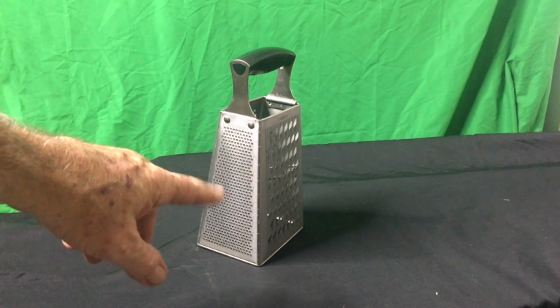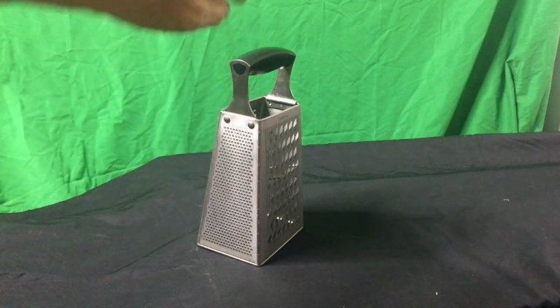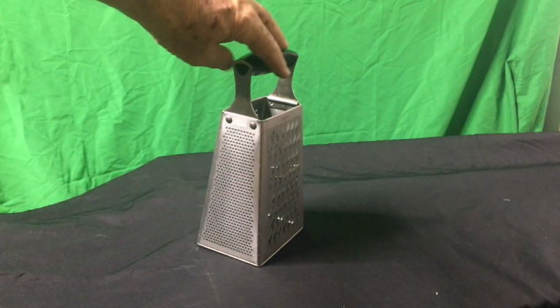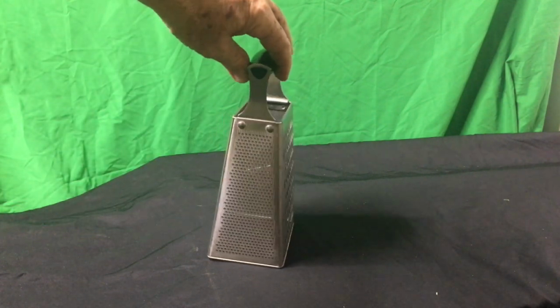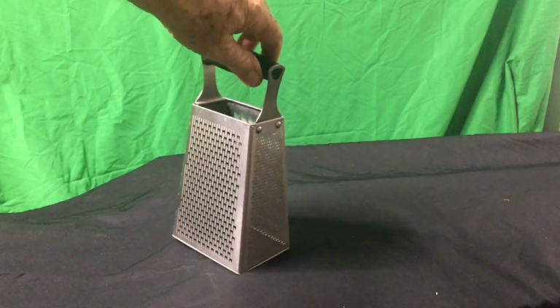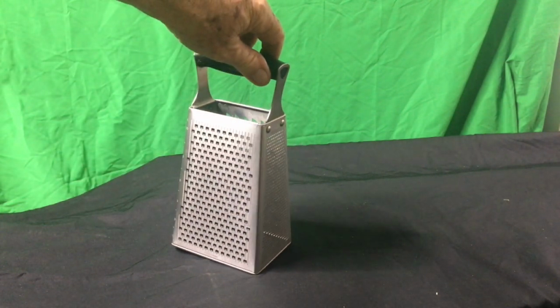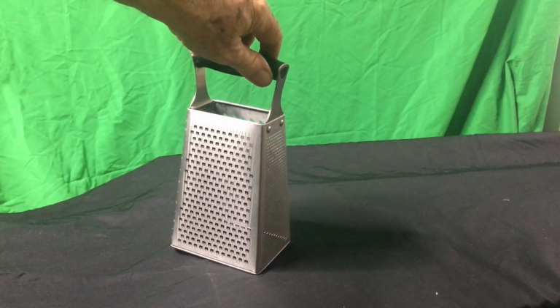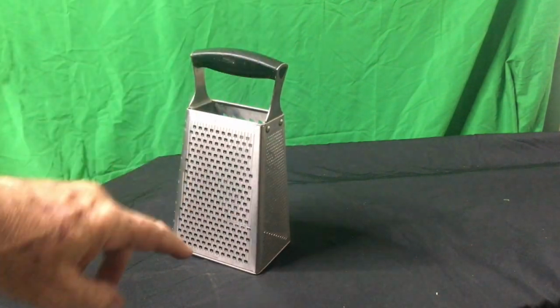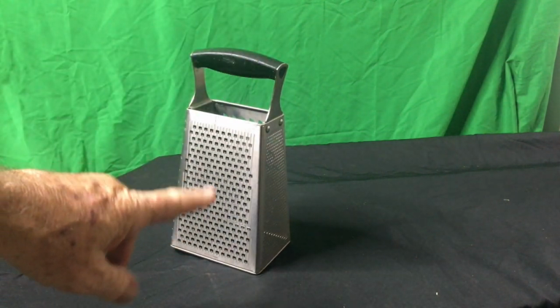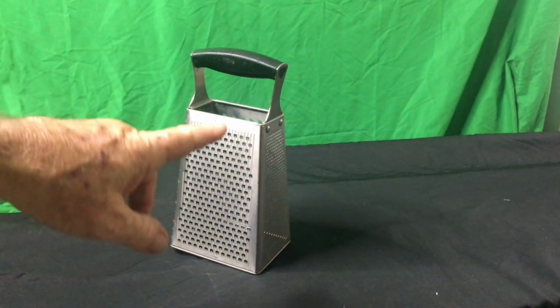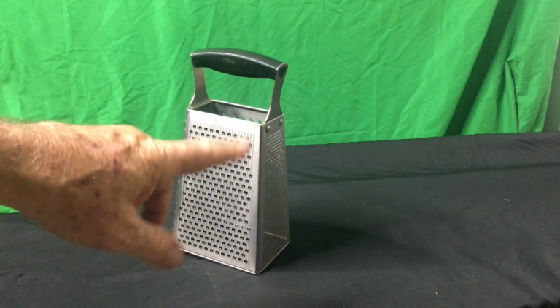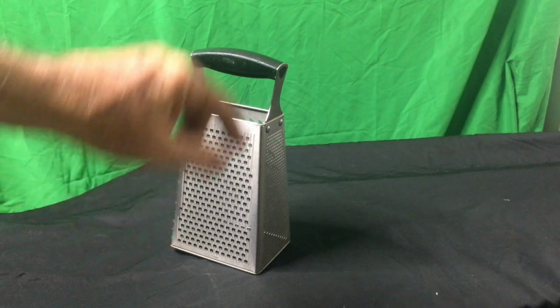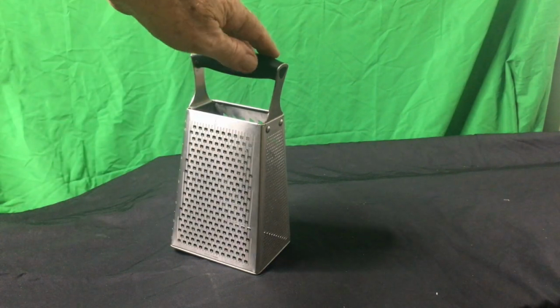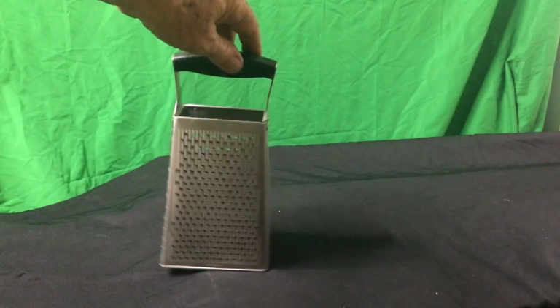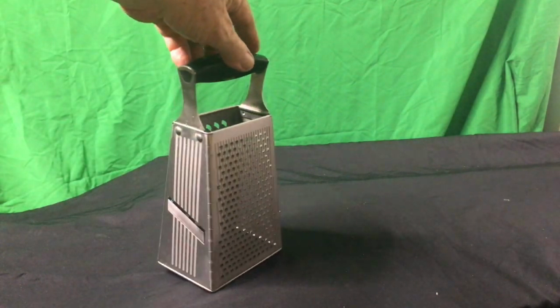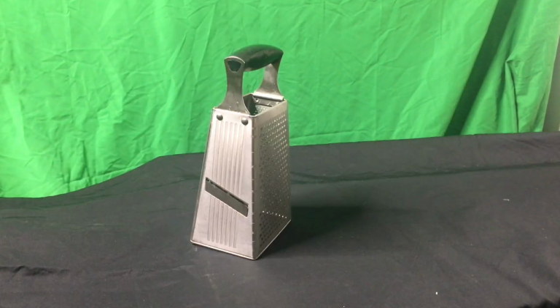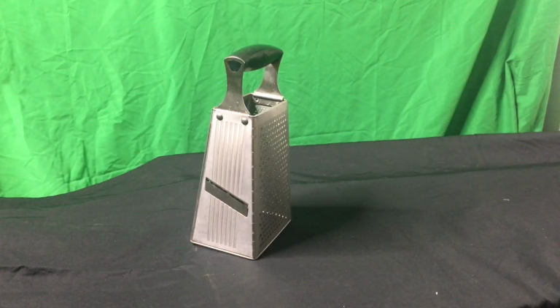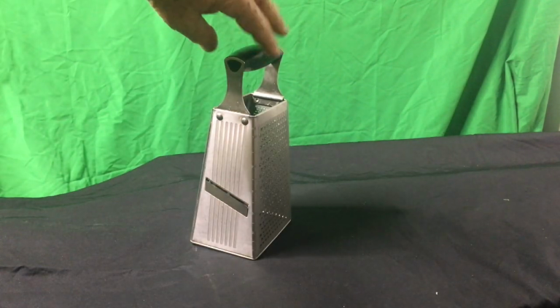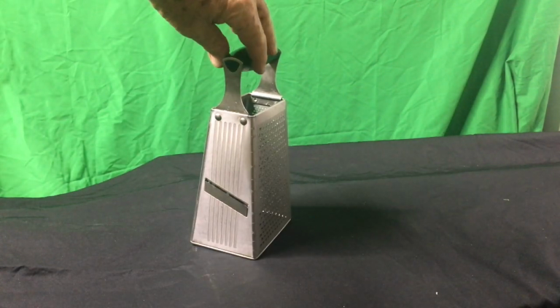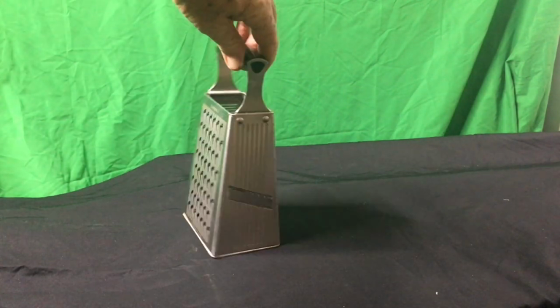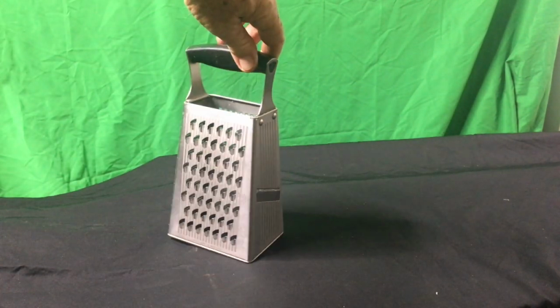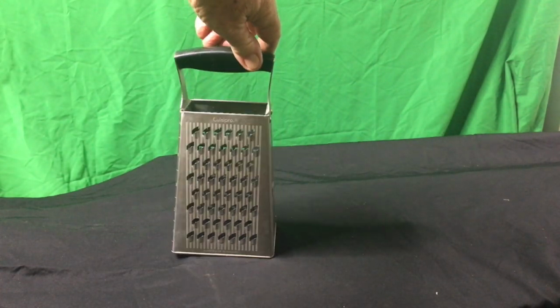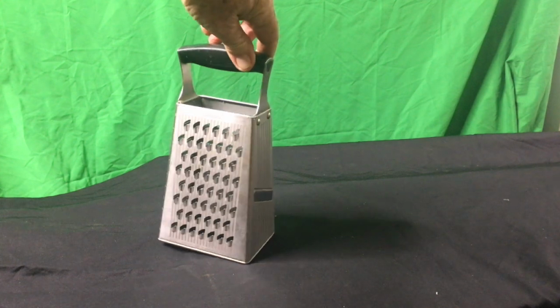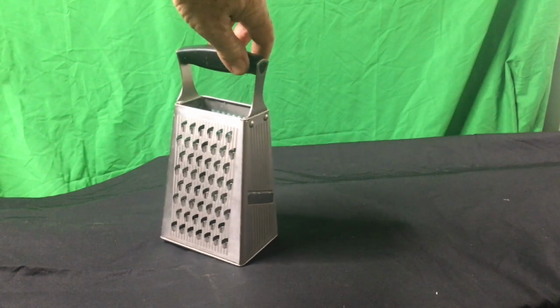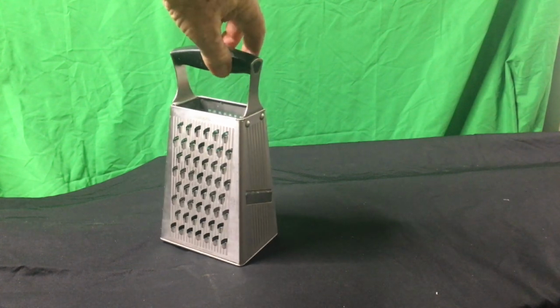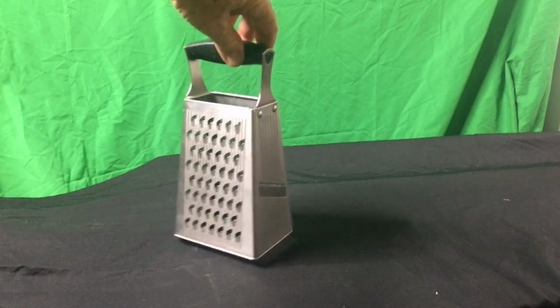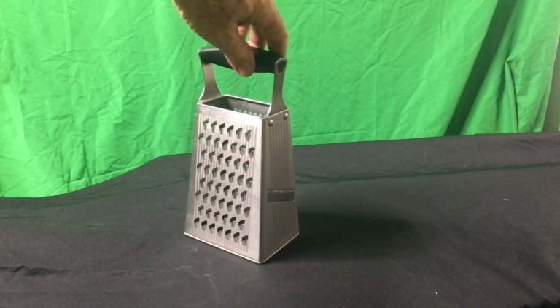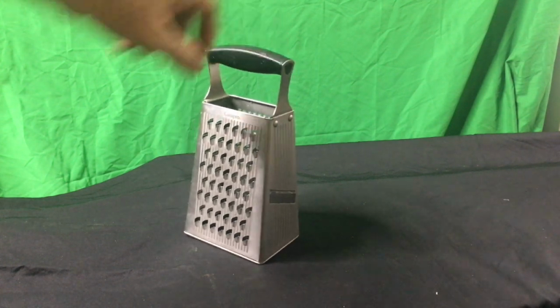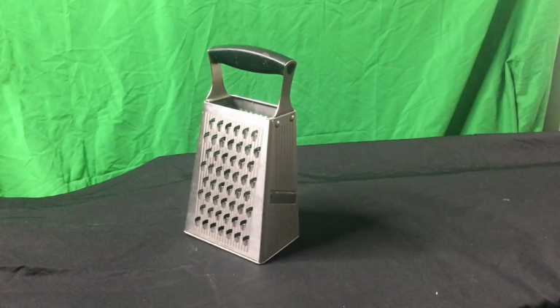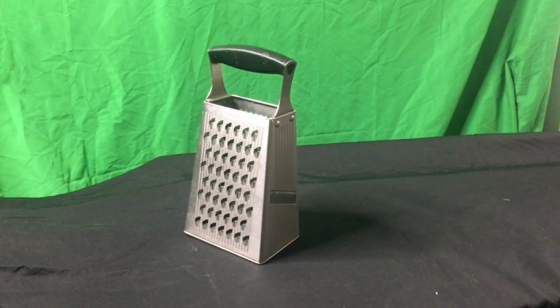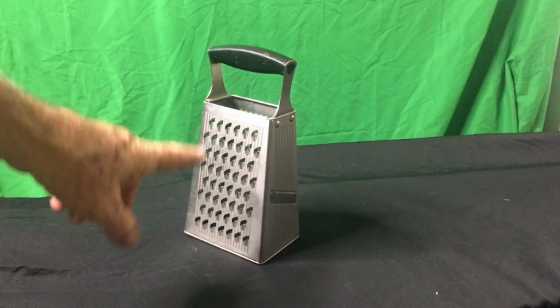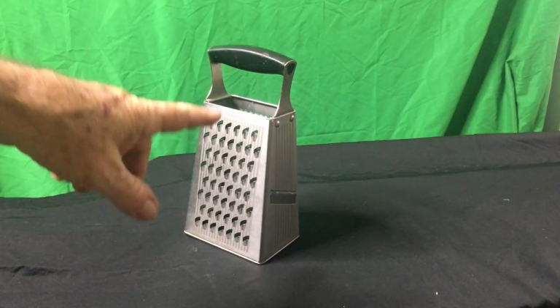So you've got a very fine grind or shave, you've got a moderate shave, you've got a slicer, and you've got a deep shave. So it's a very flexible tool to use.